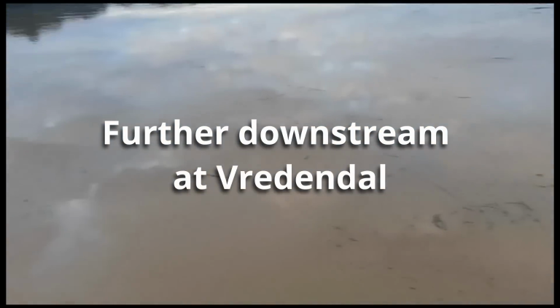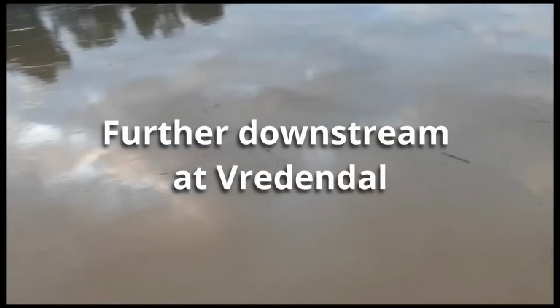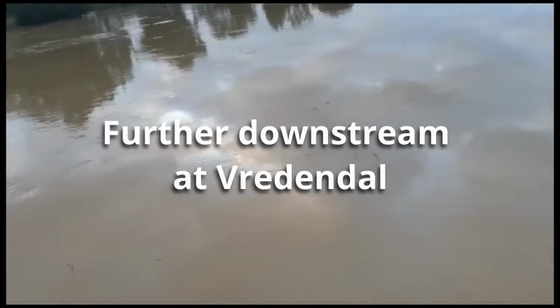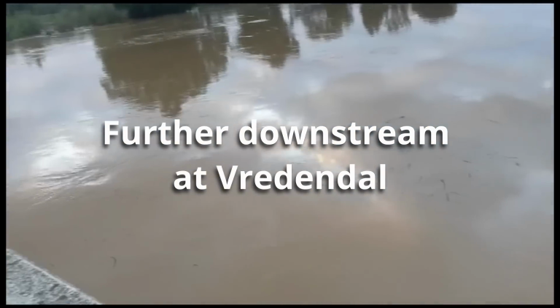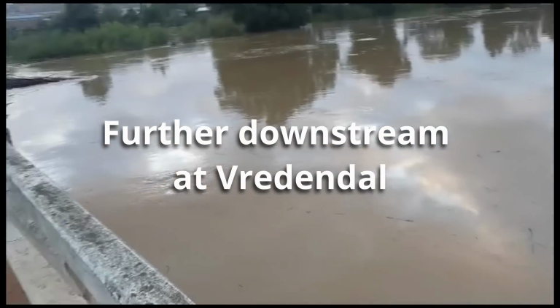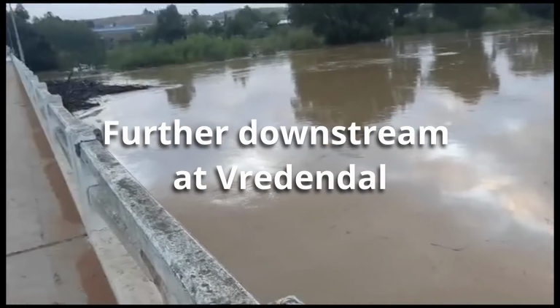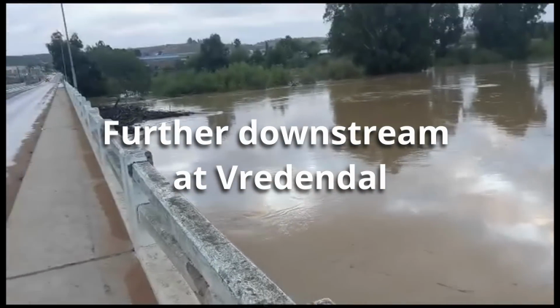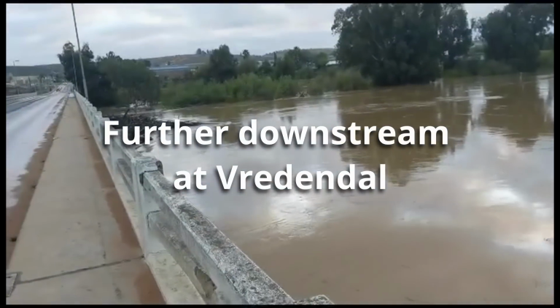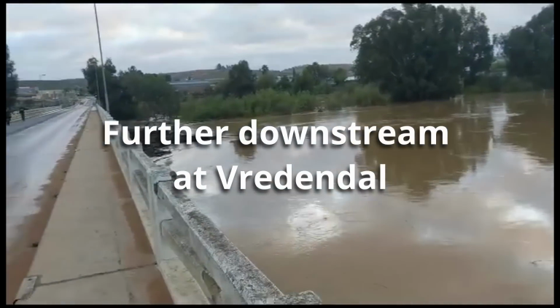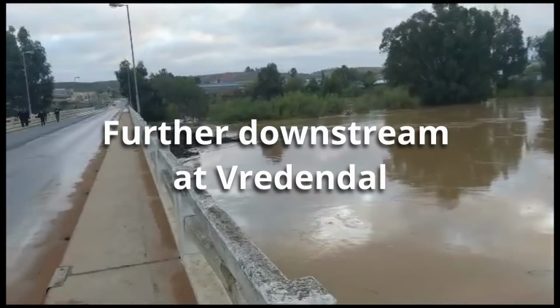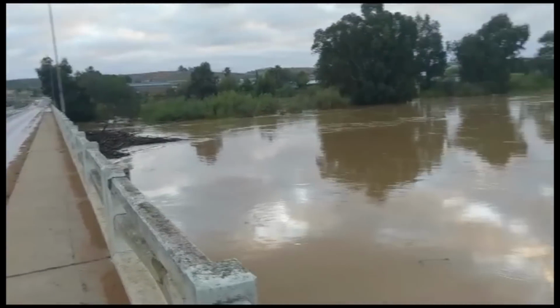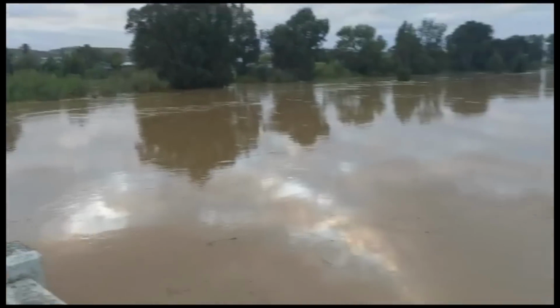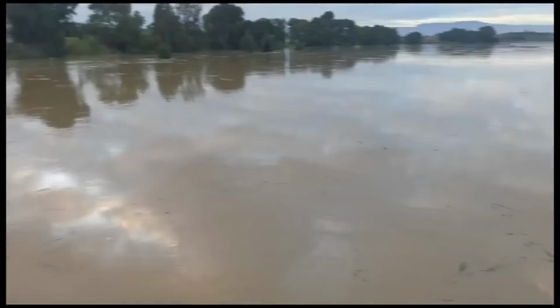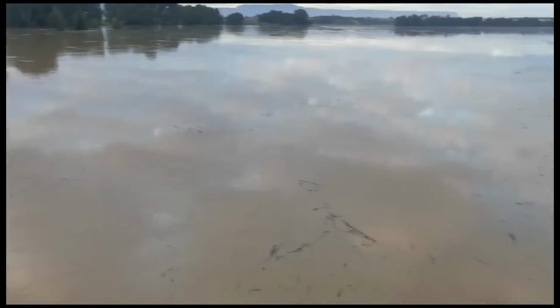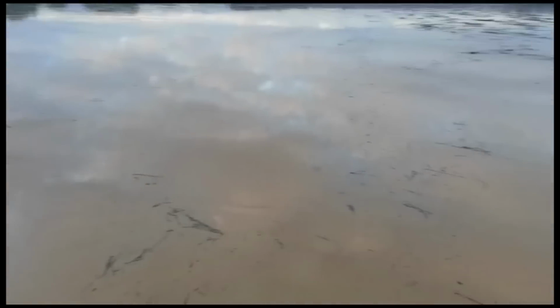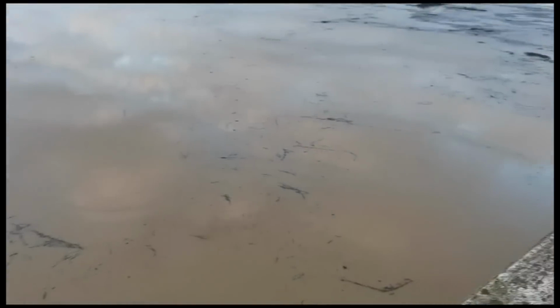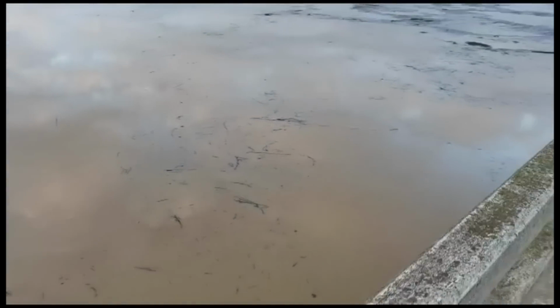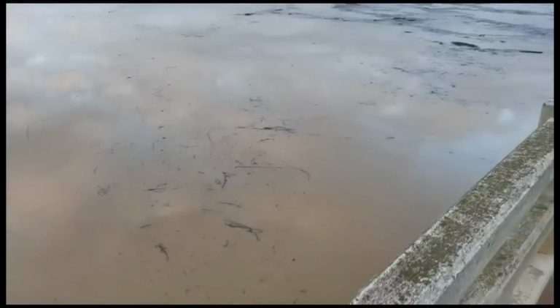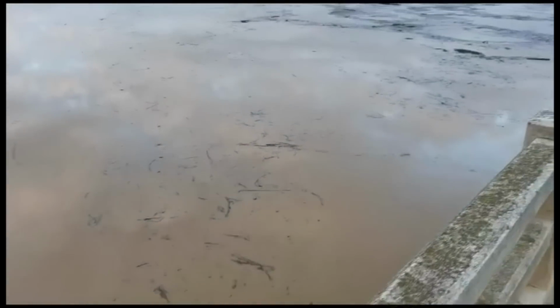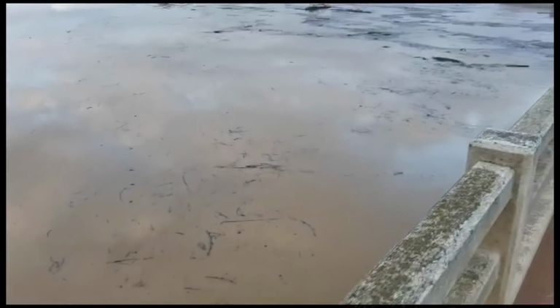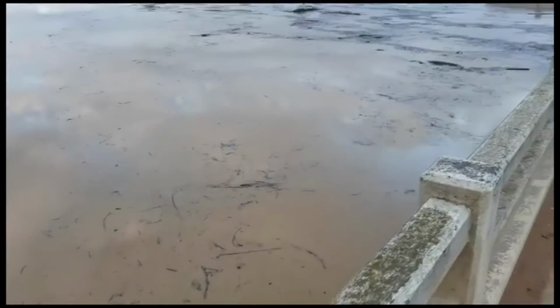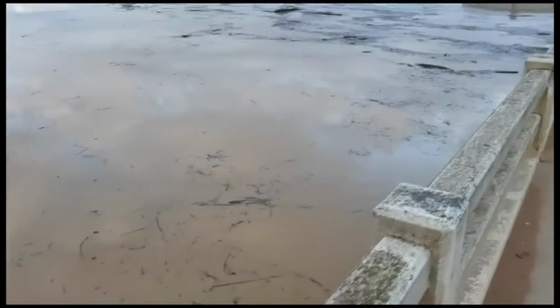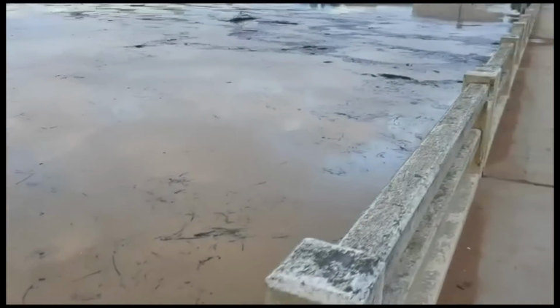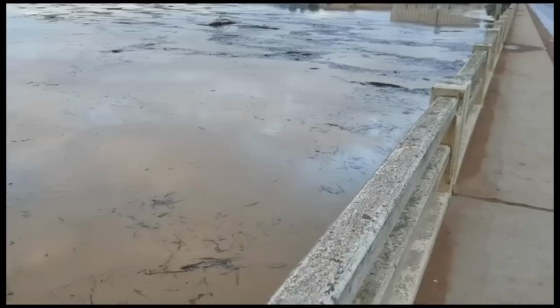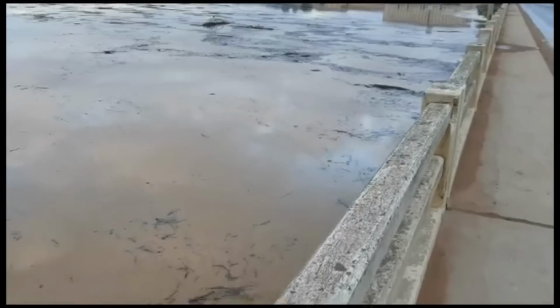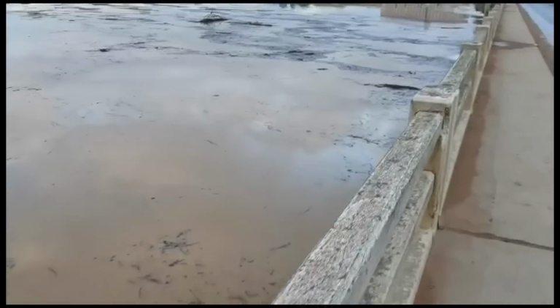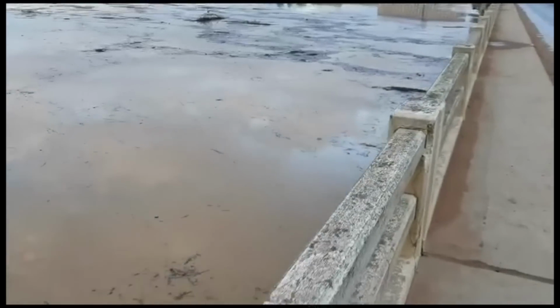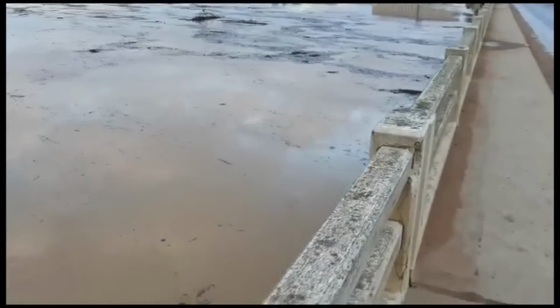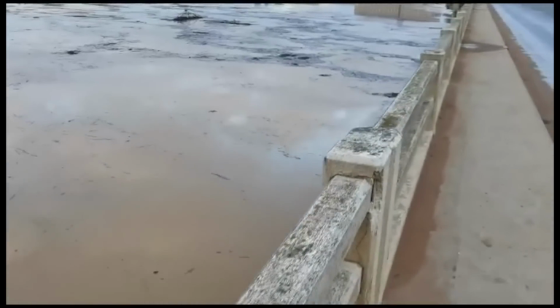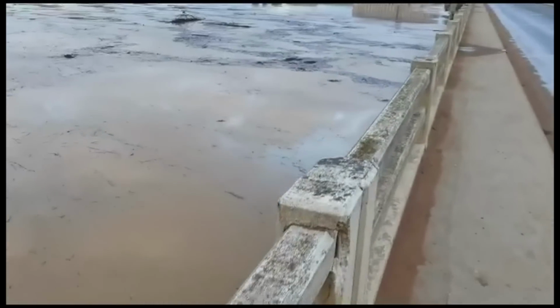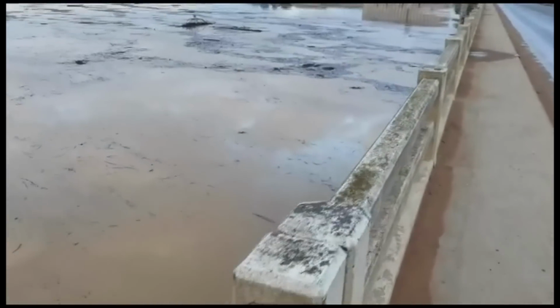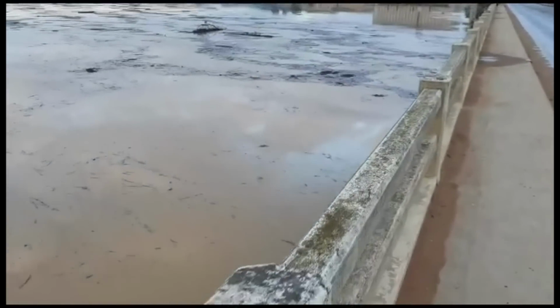I have now reached the bridge, more or less in the middle. The water is 1,660 meters from the bottom of the bridge.